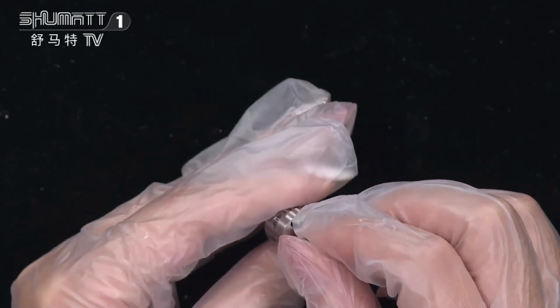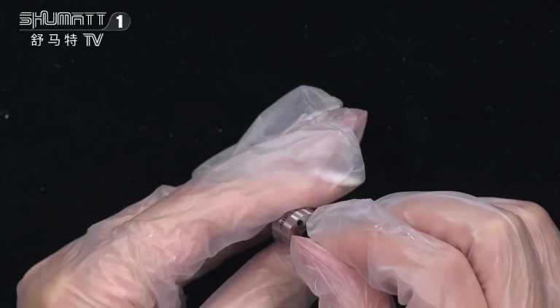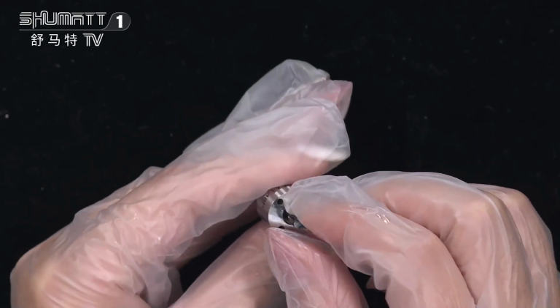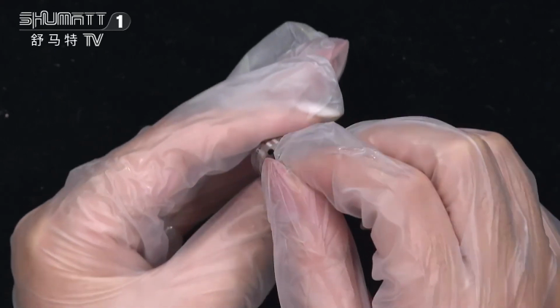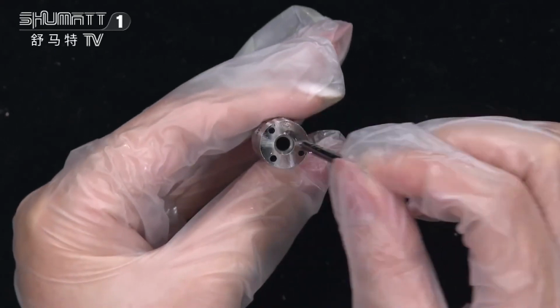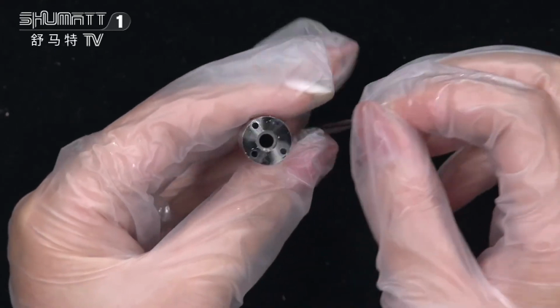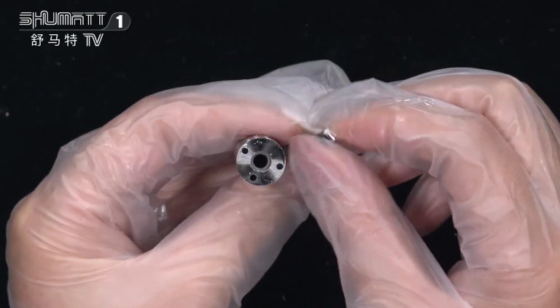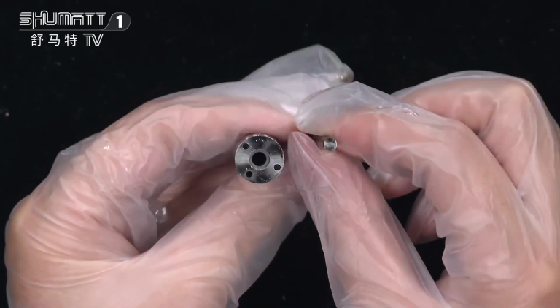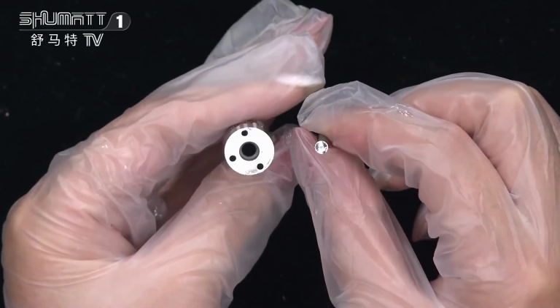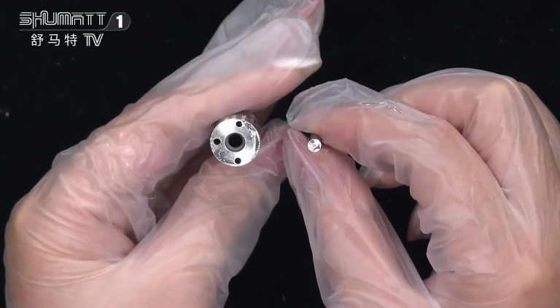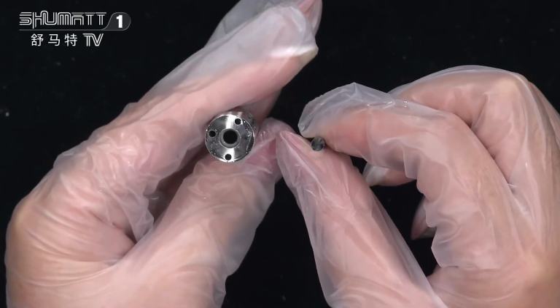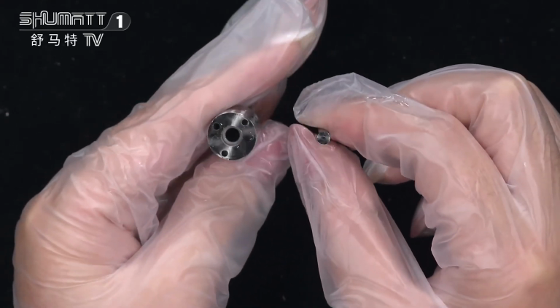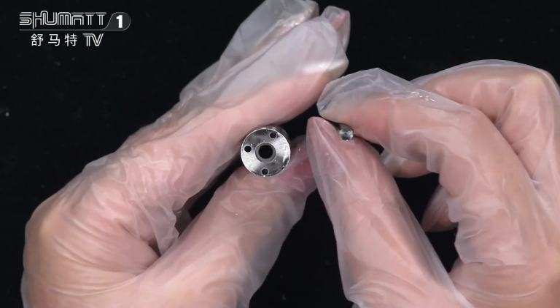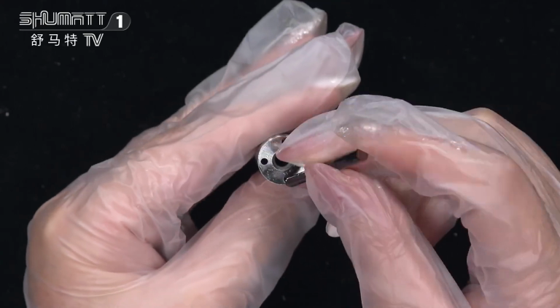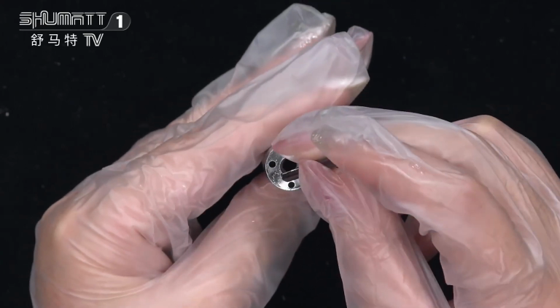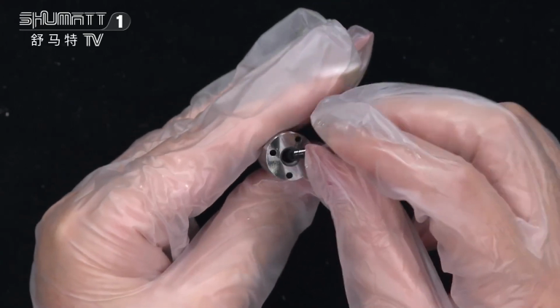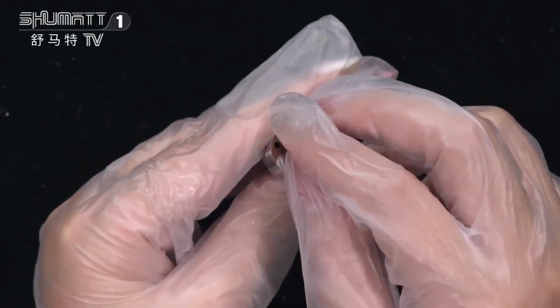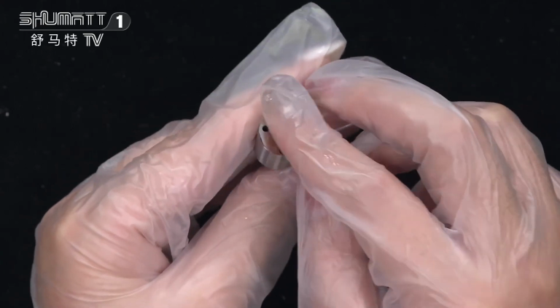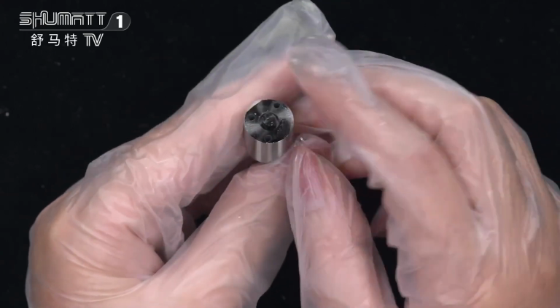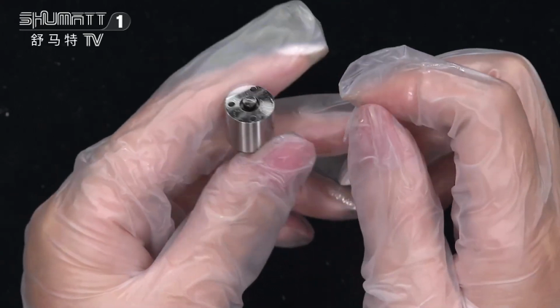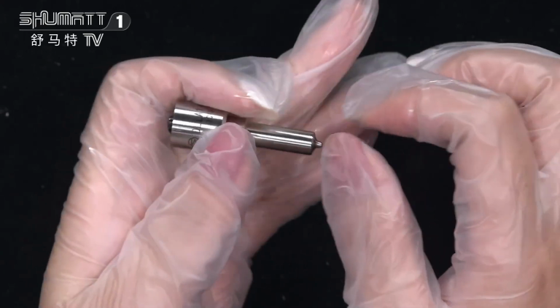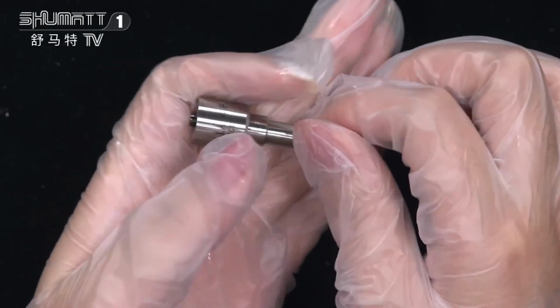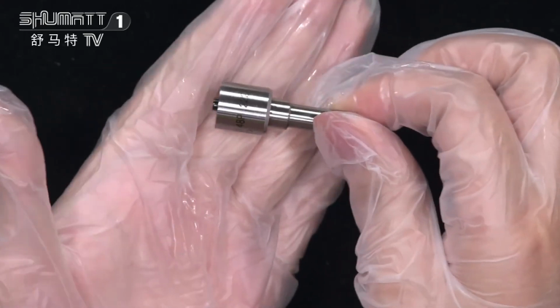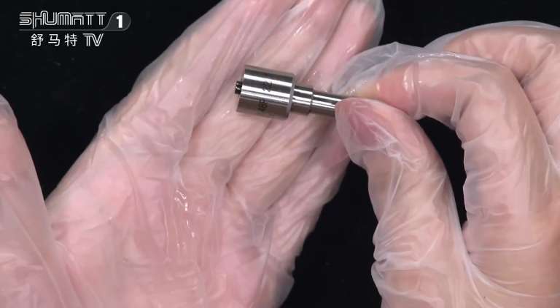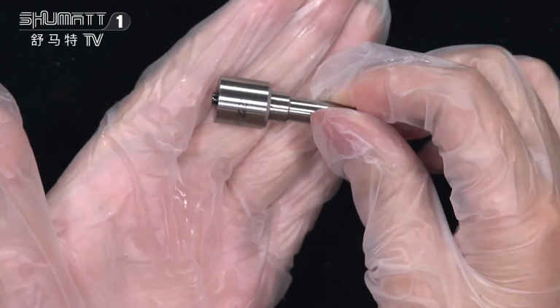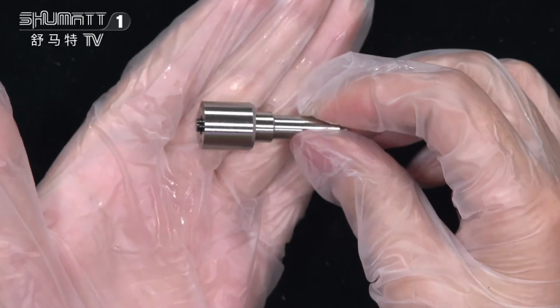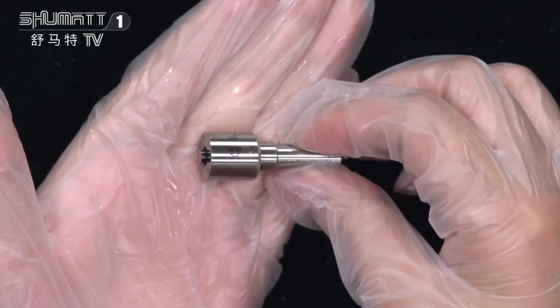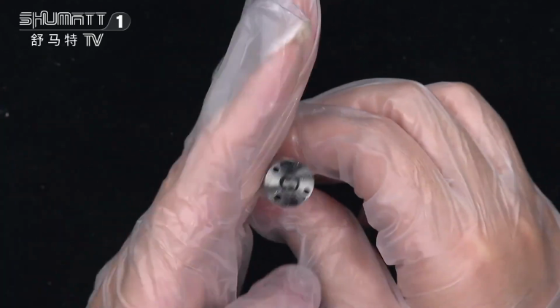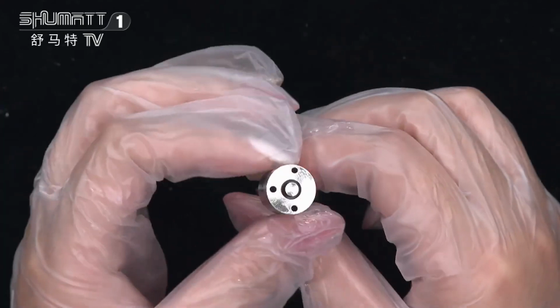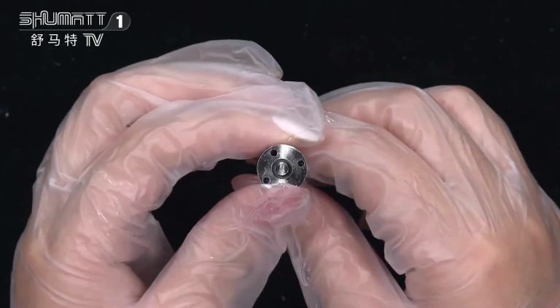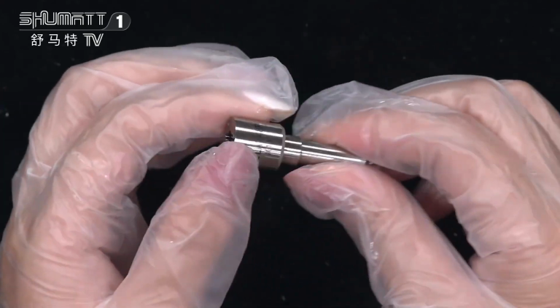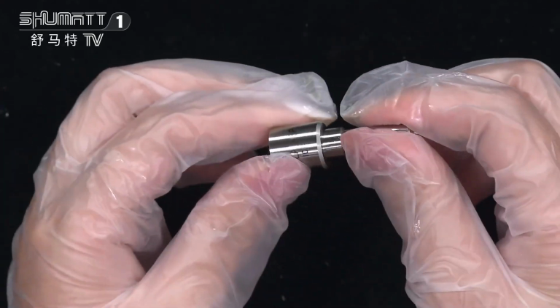Also in this part you will see the needle inside. 6 months warranty time — so each of our customers owns the quality guarantee.